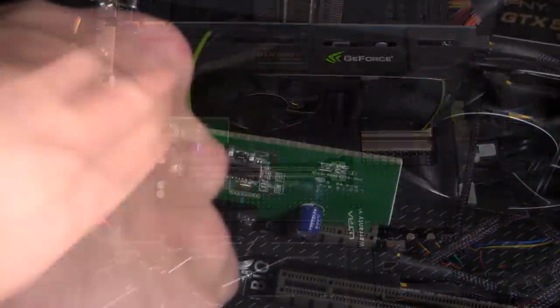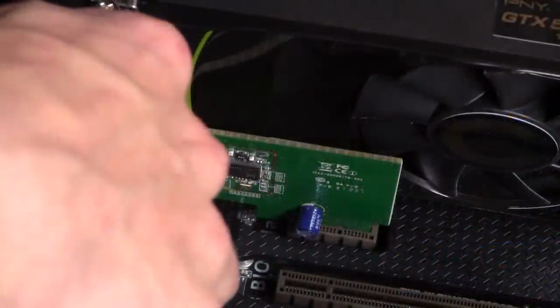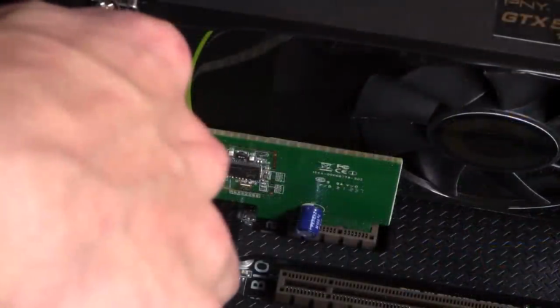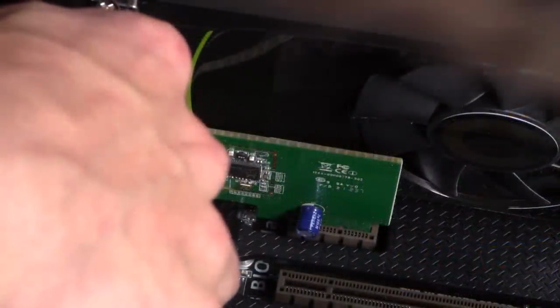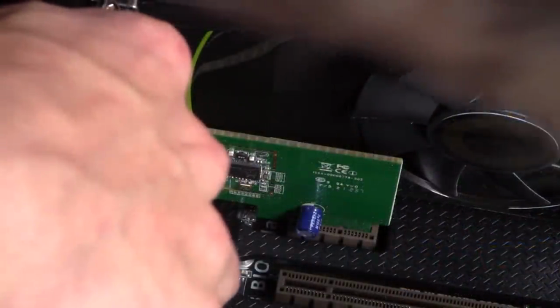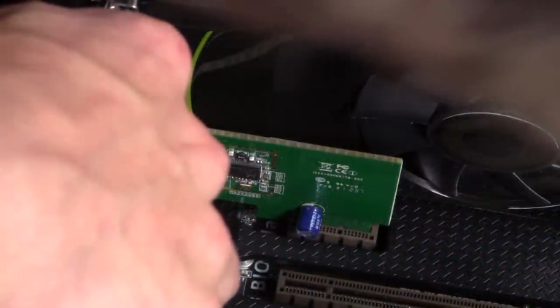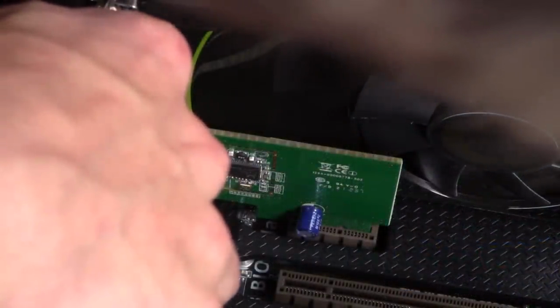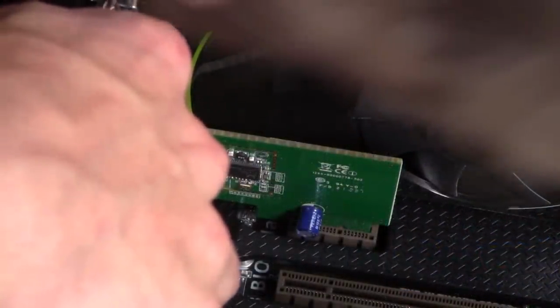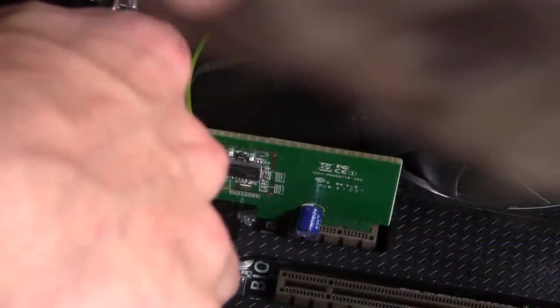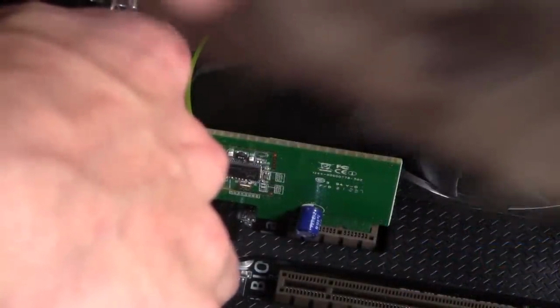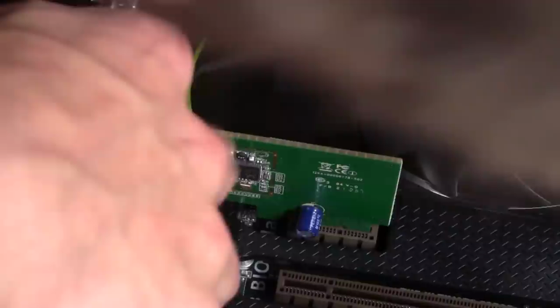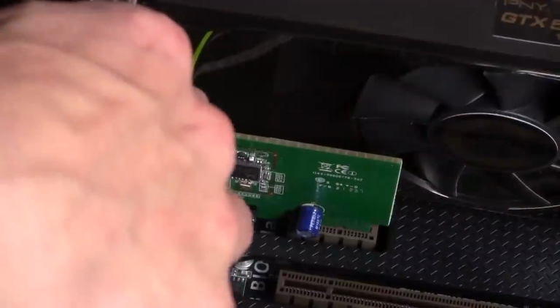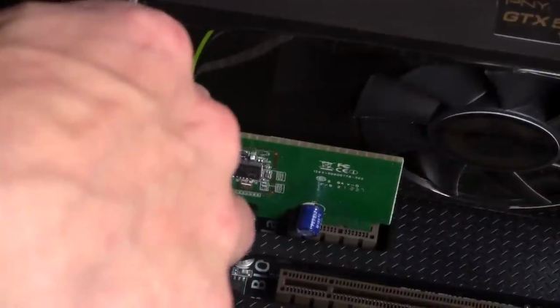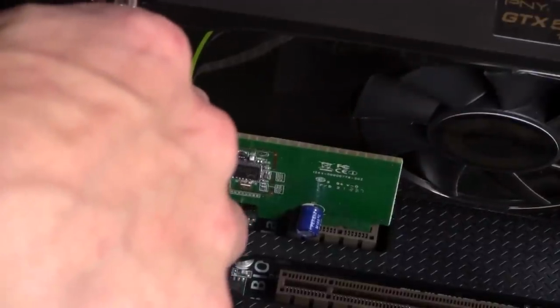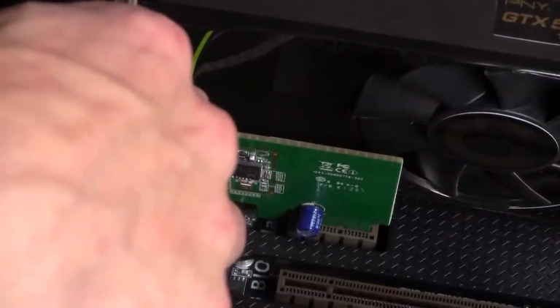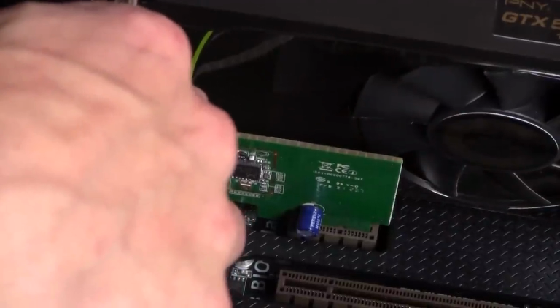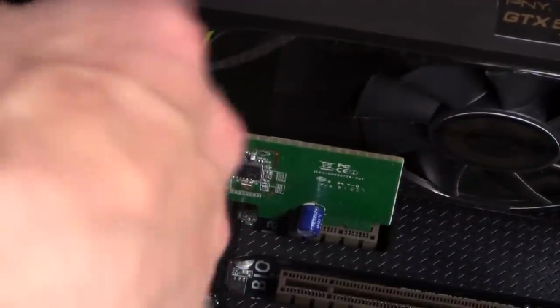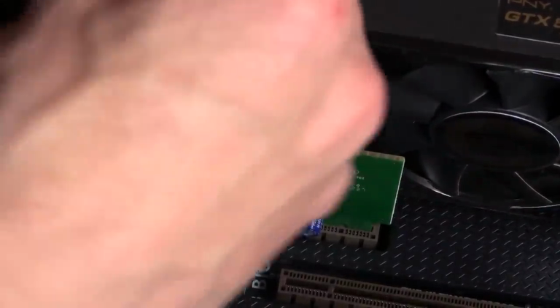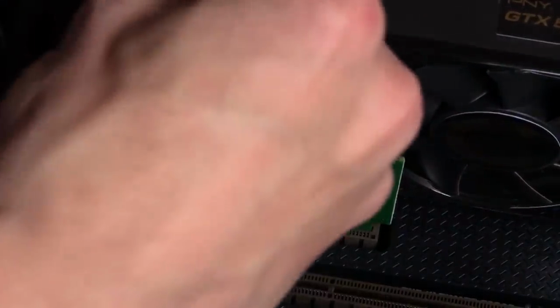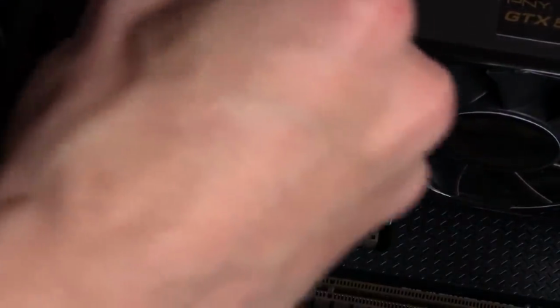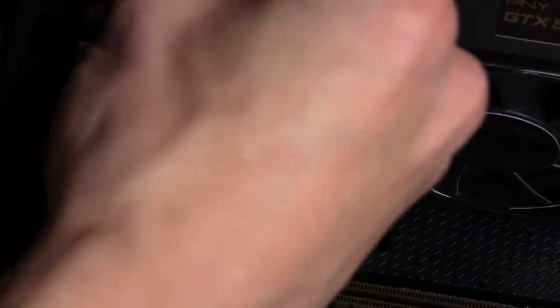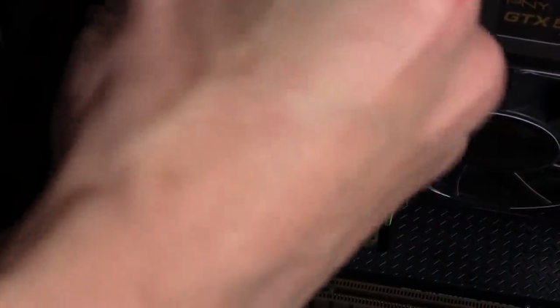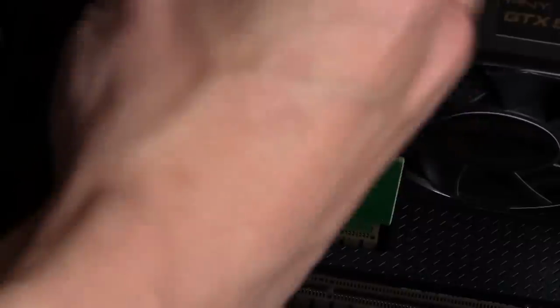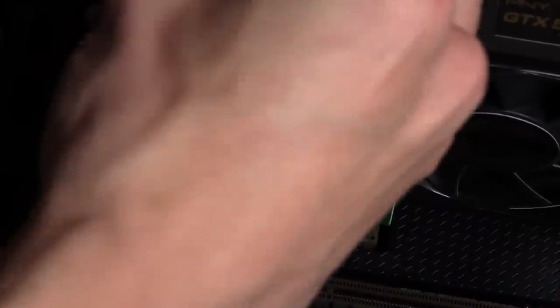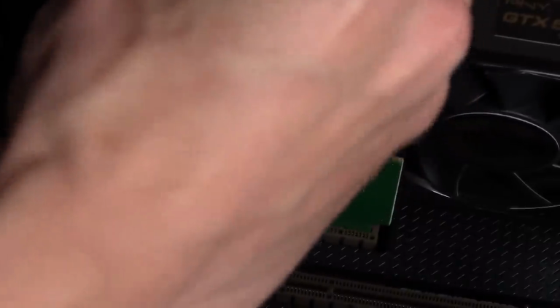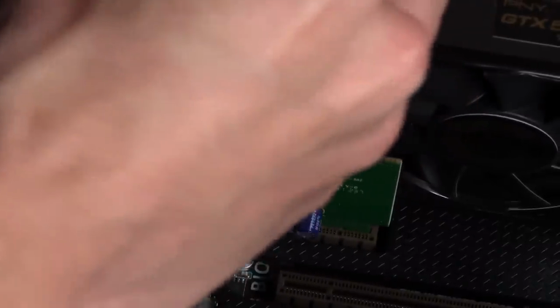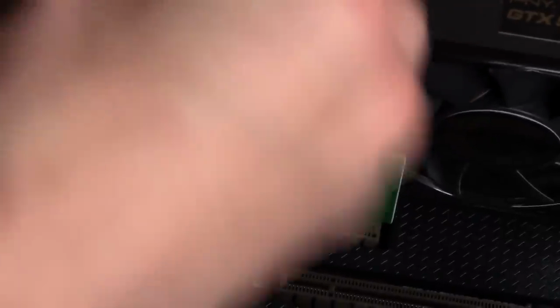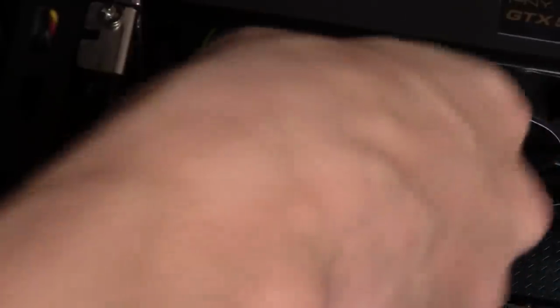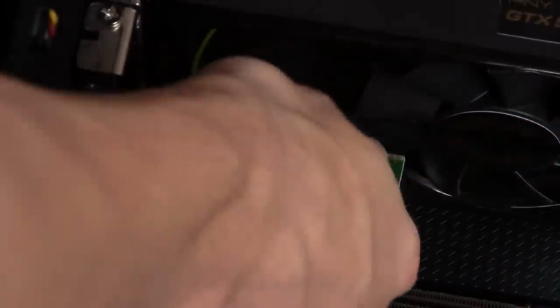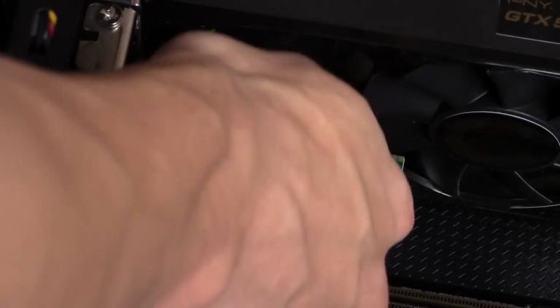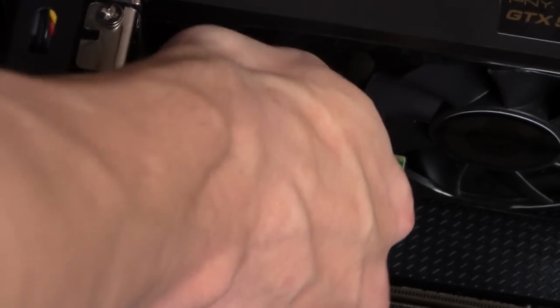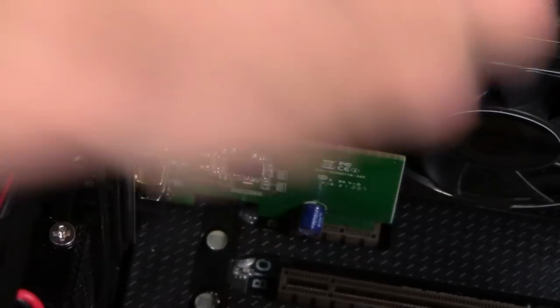Now that the Wi-Fi card has been inserted correctly into the PCI Express X1 slot, we can screw the back plate for the Wi-Fi card back into the computer. Take the screw left over from removing the metal plate earlier and screw it back in.